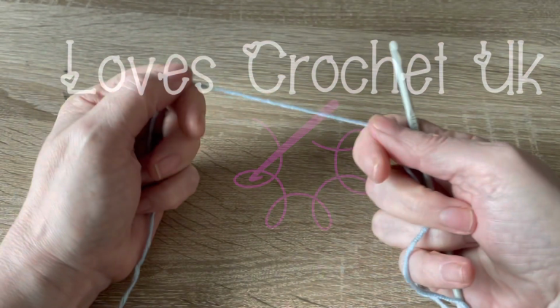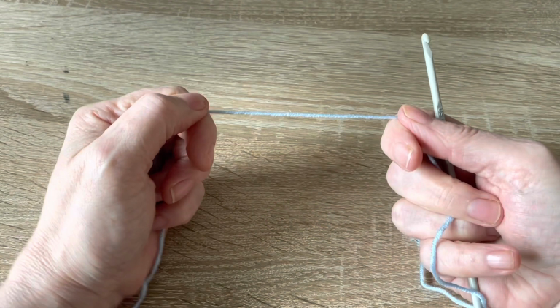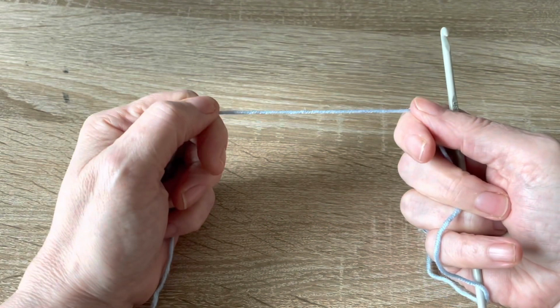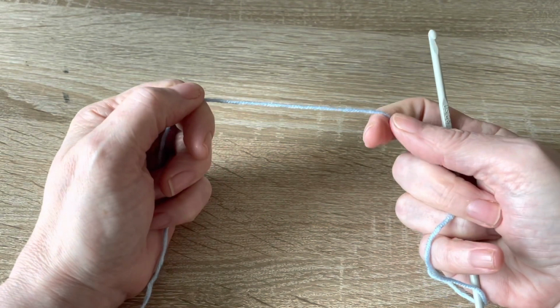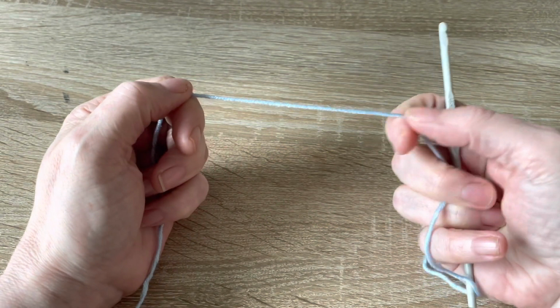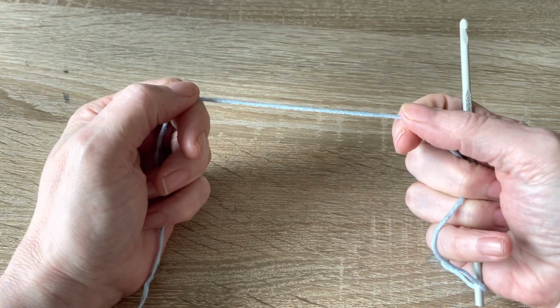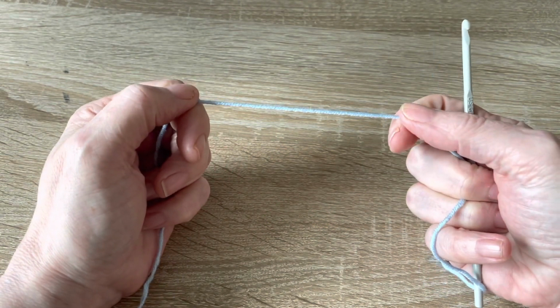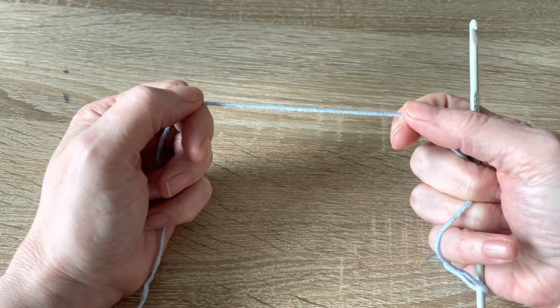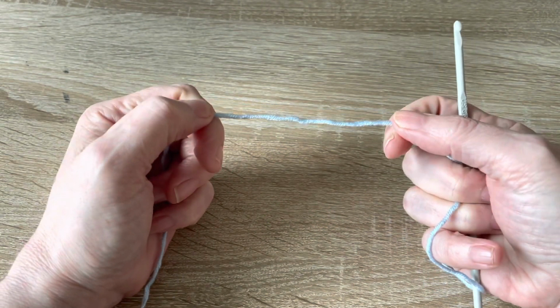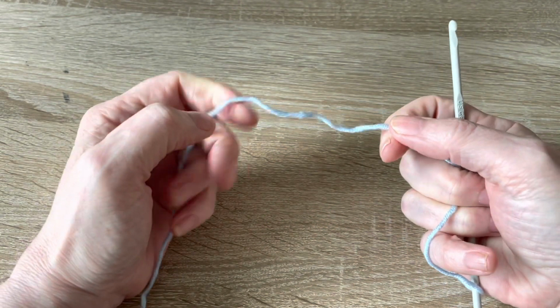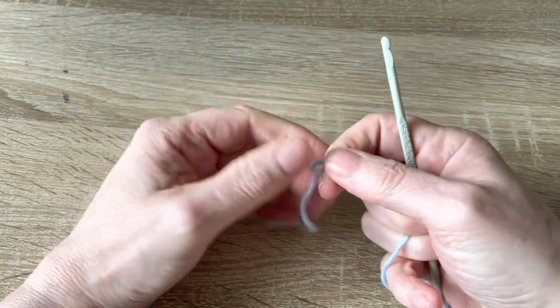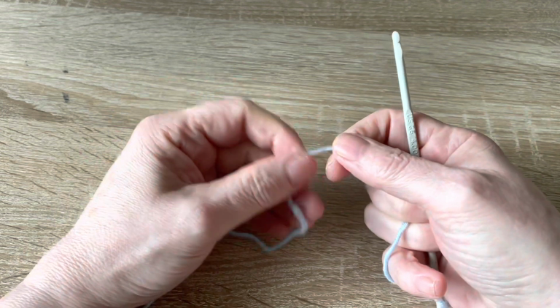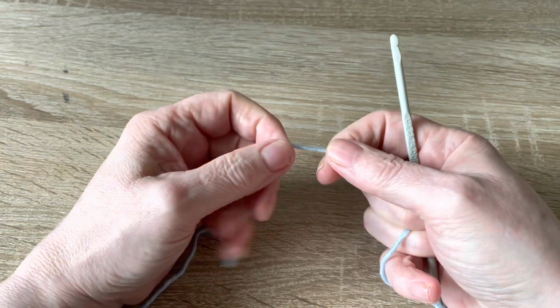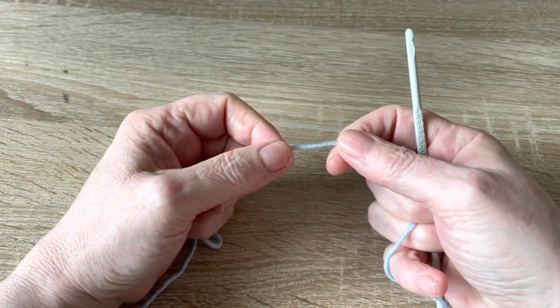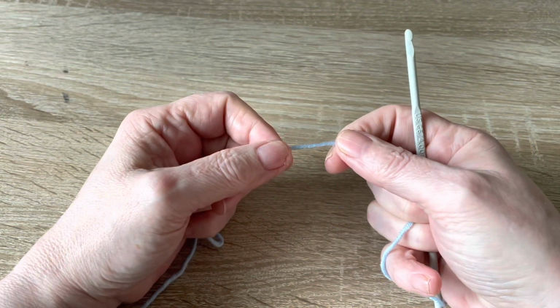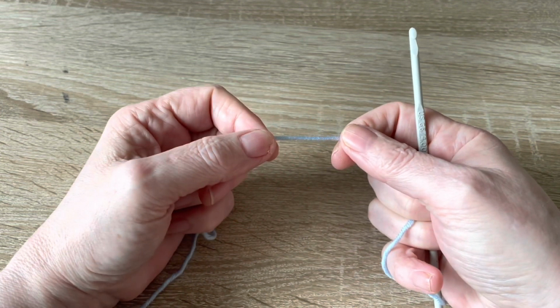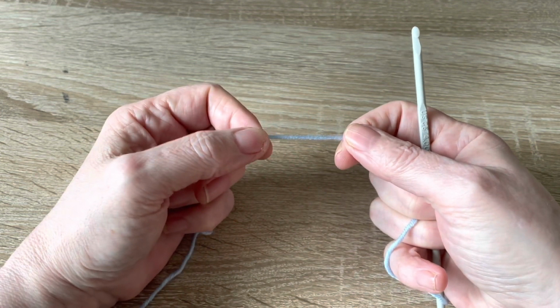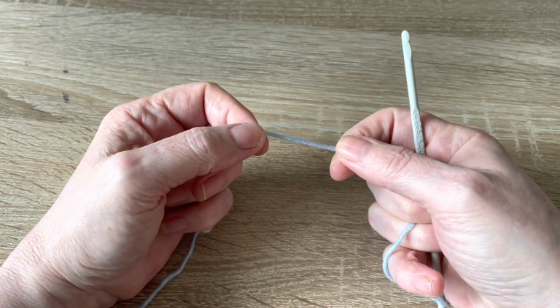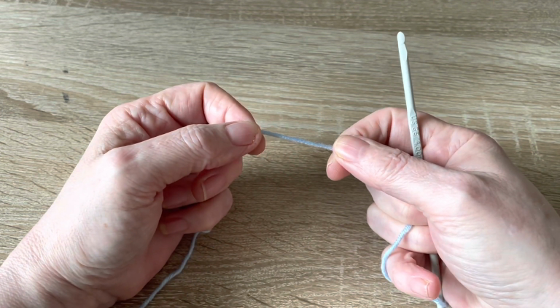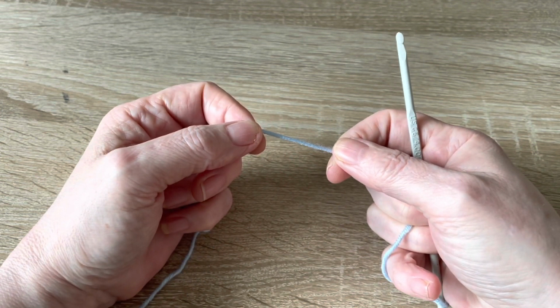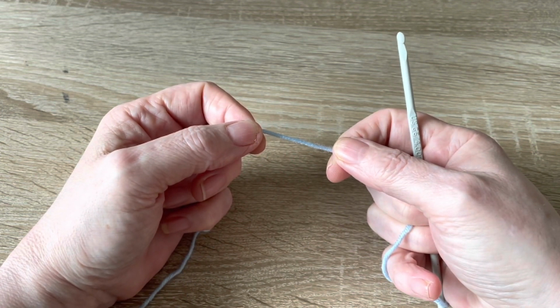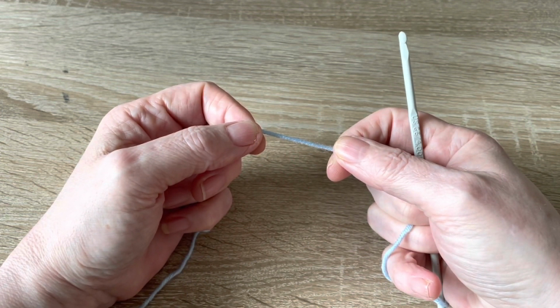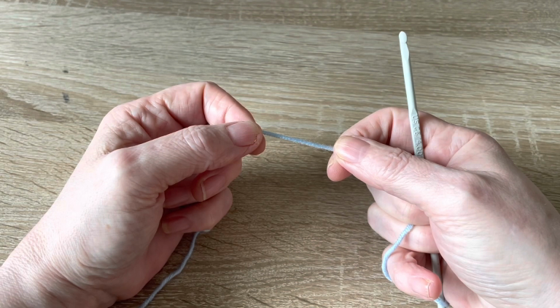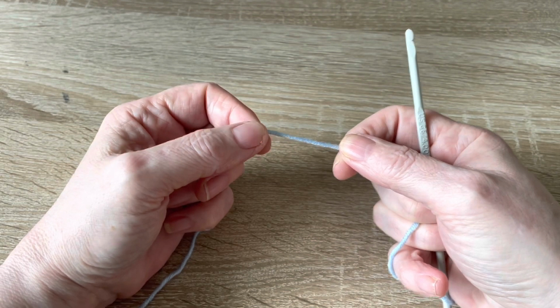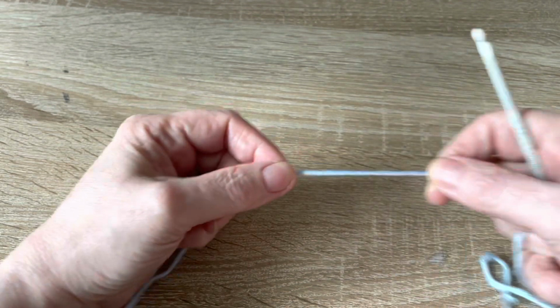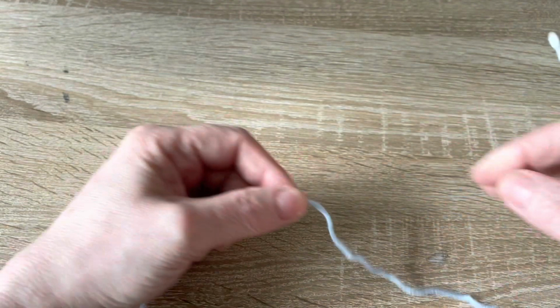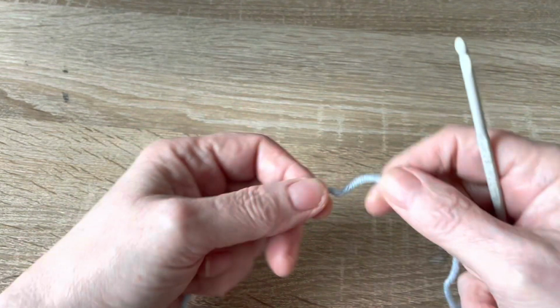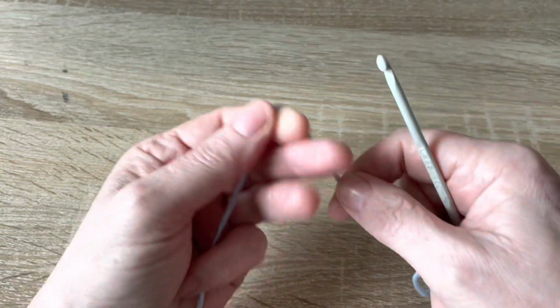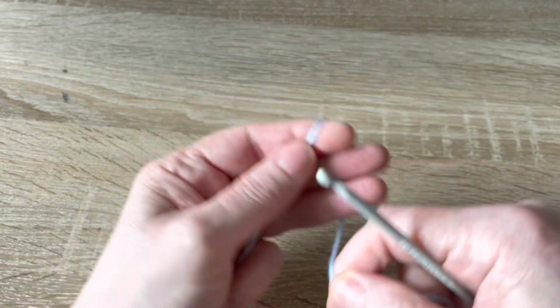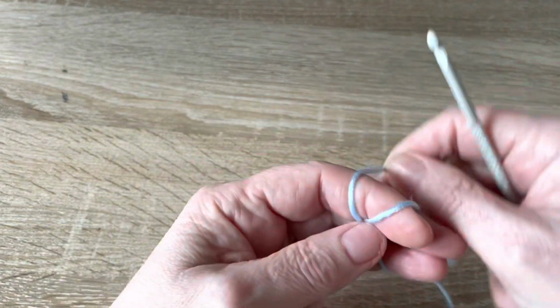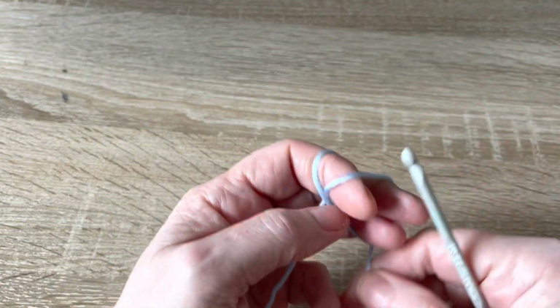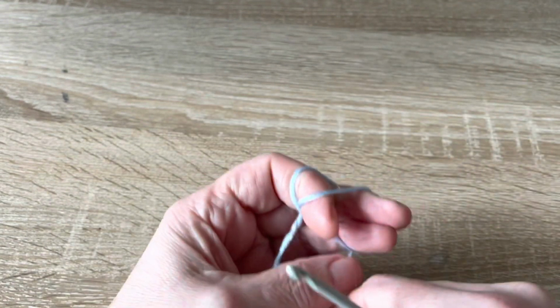Hi, my name is Shelley and welcome to my channel. Today I'm going to show you how to make a simple little but very cute baby beanie. The first thing we need to do is make a magic circle.